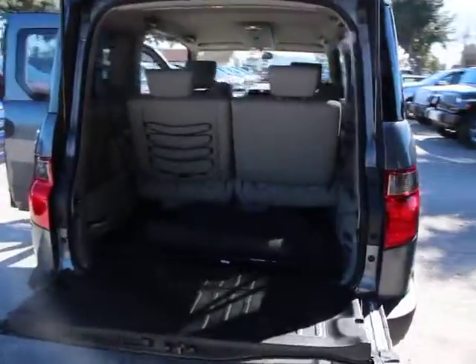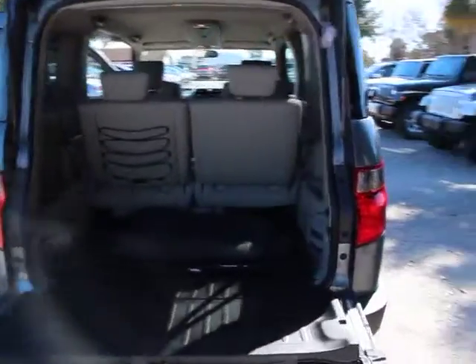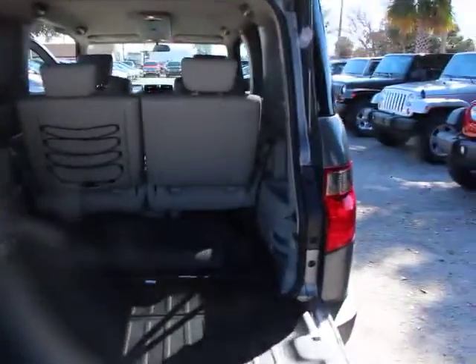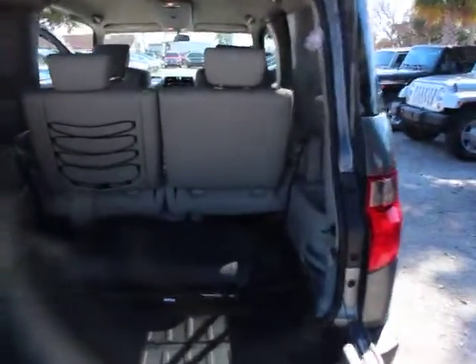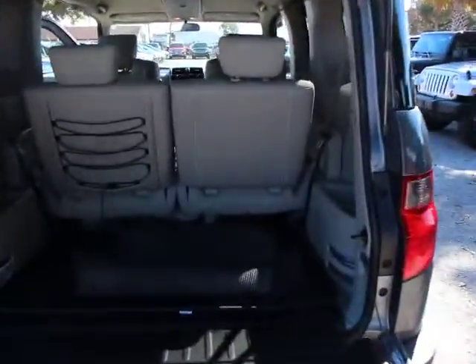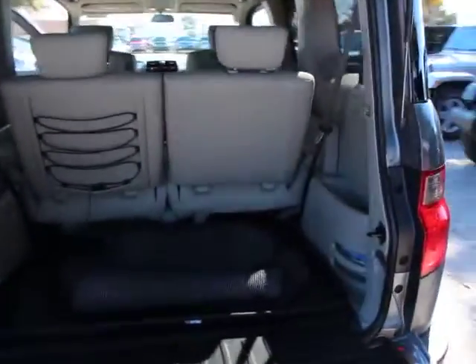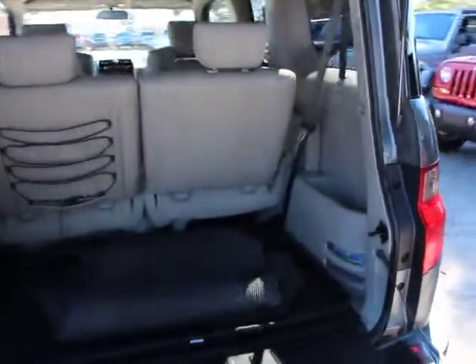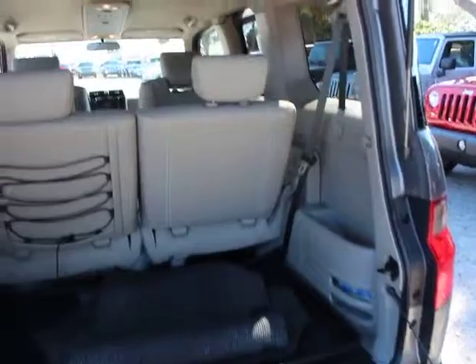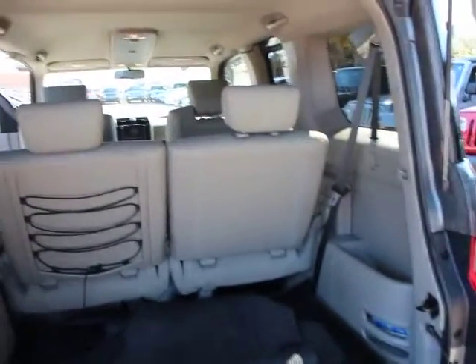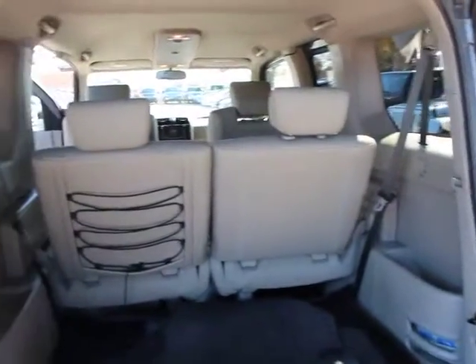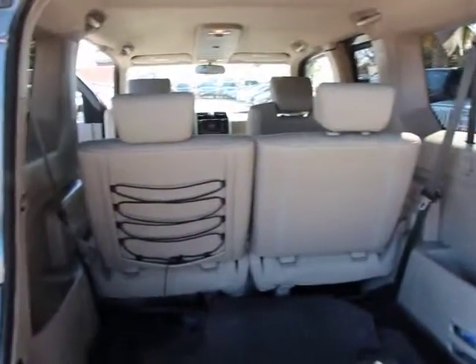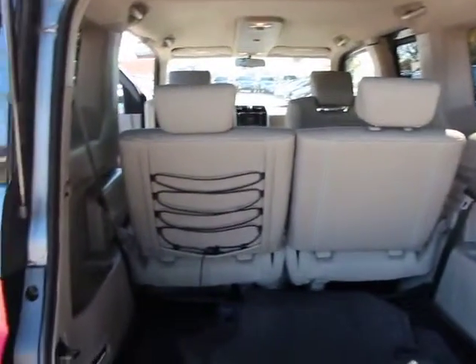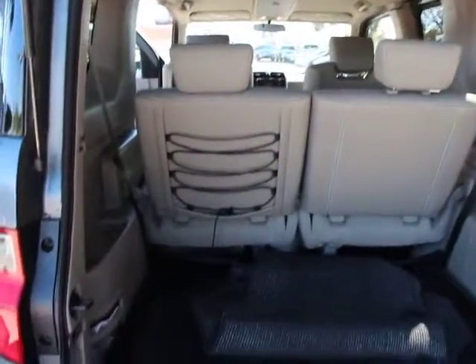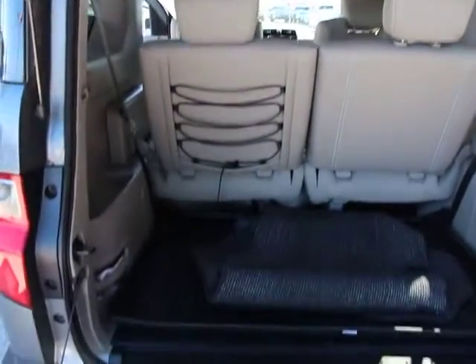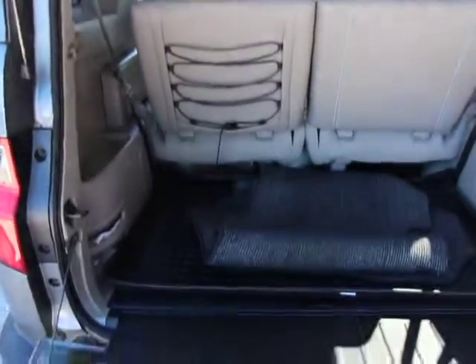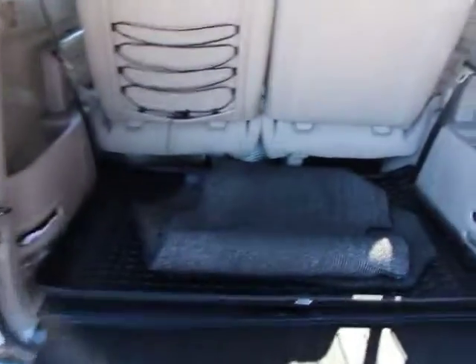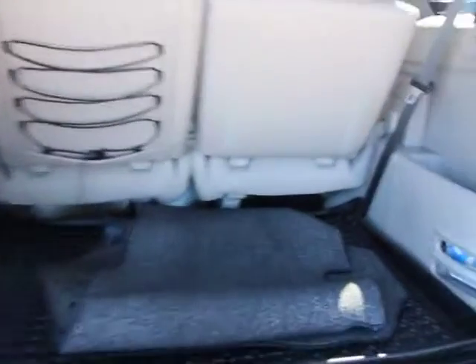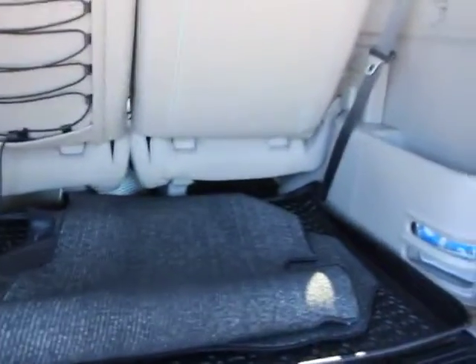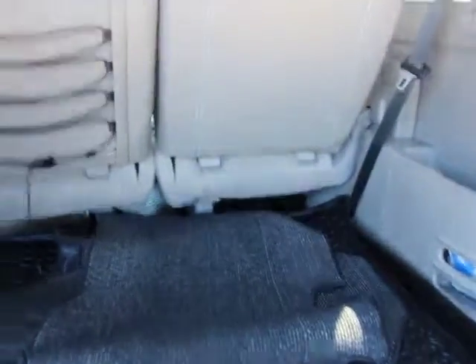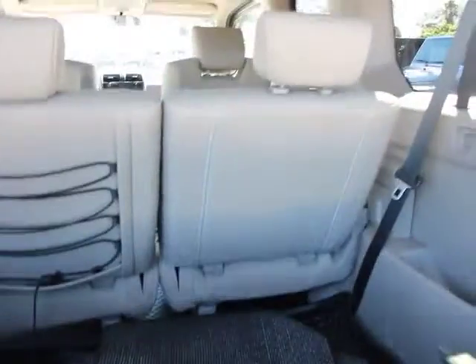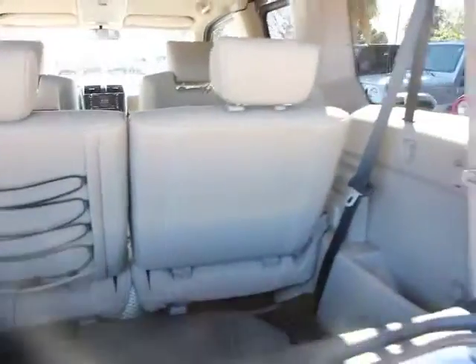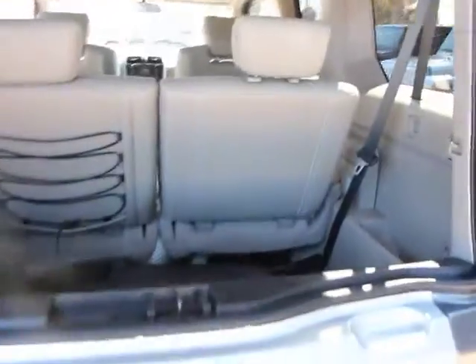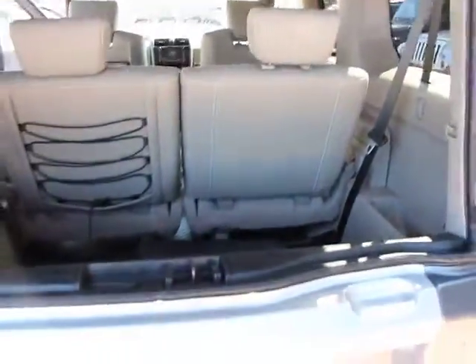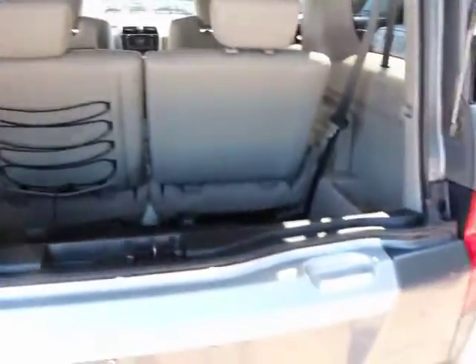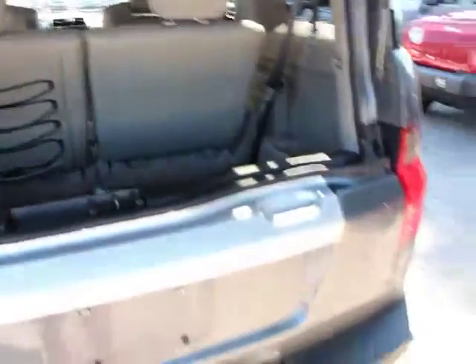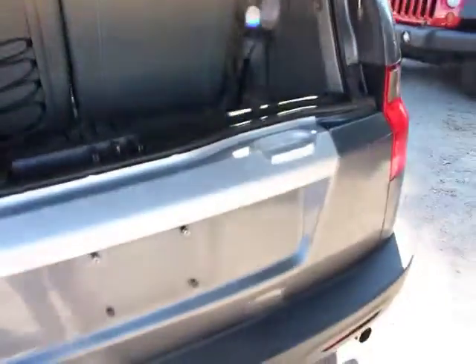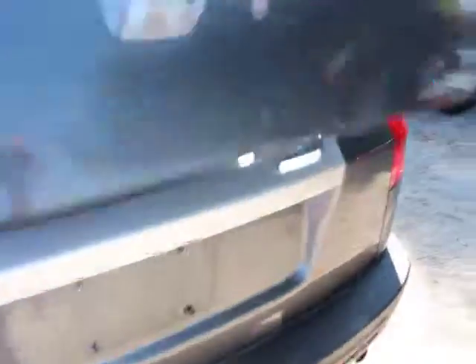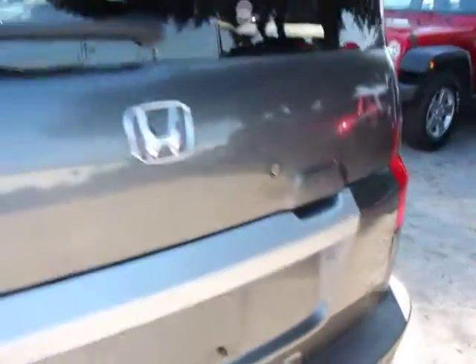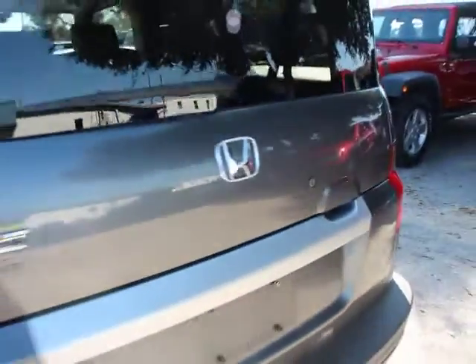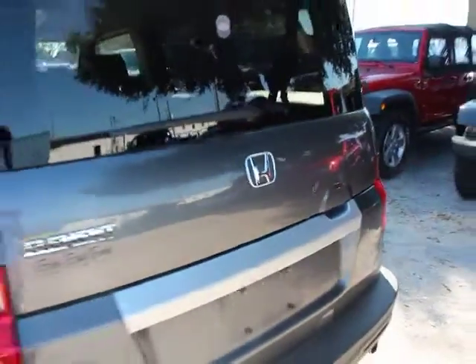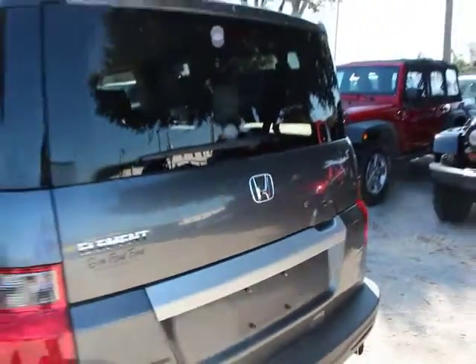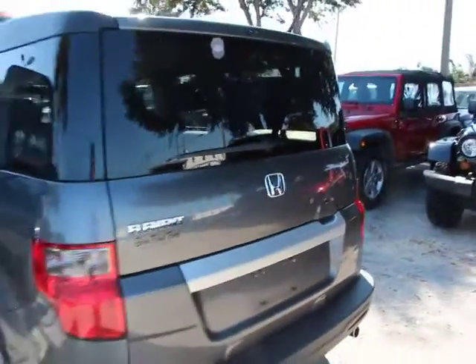Here are some of this vehicle's great options: traction control, dual airbags, alloy wheels, power steering, air conditioning, four wheel disc brakes, and AM FM stereo with CD player.